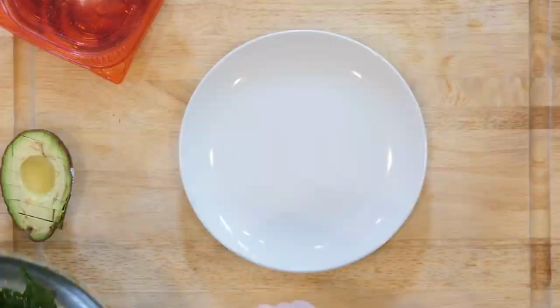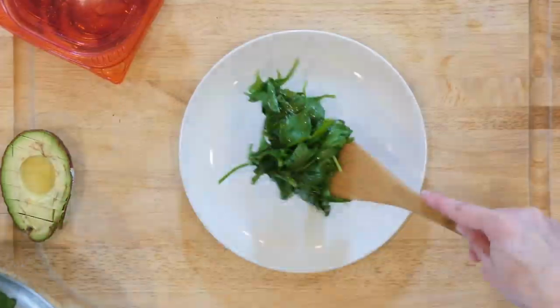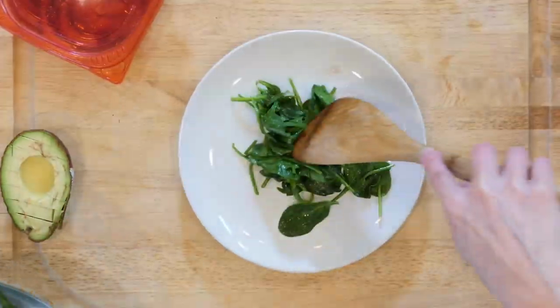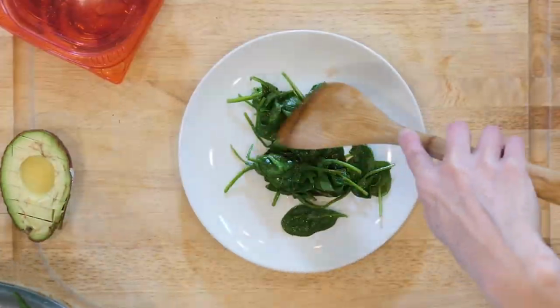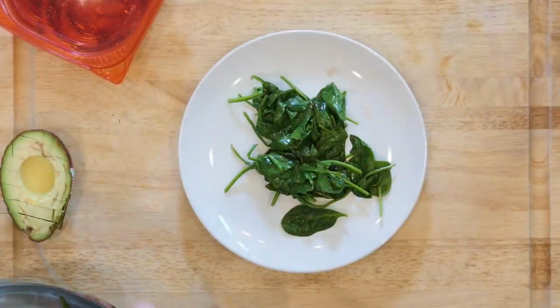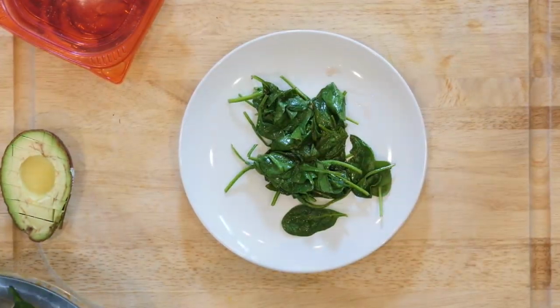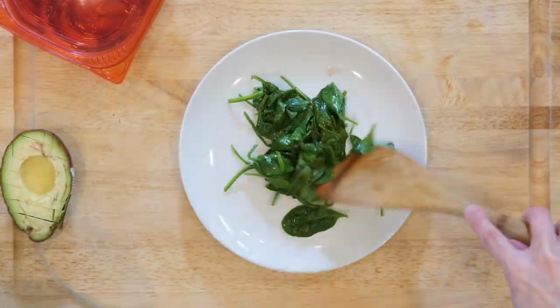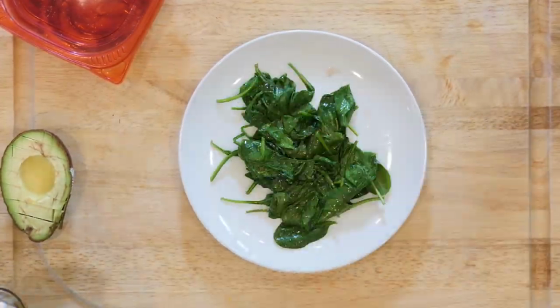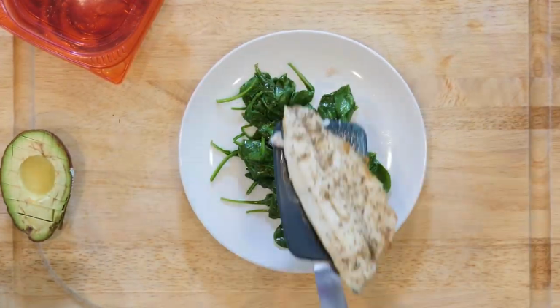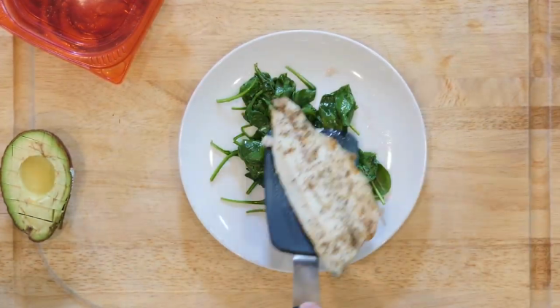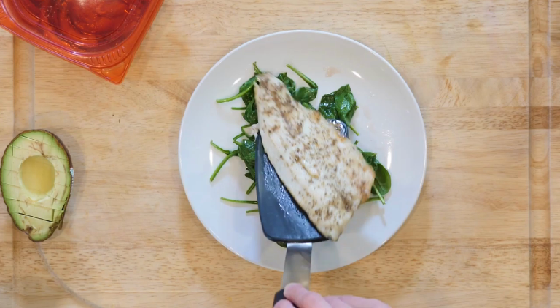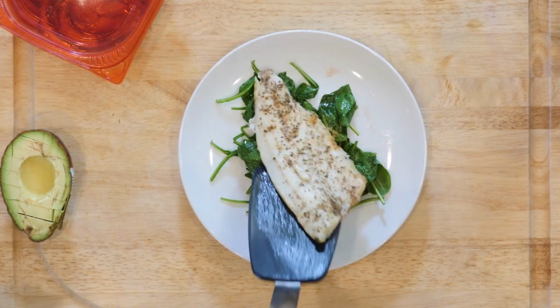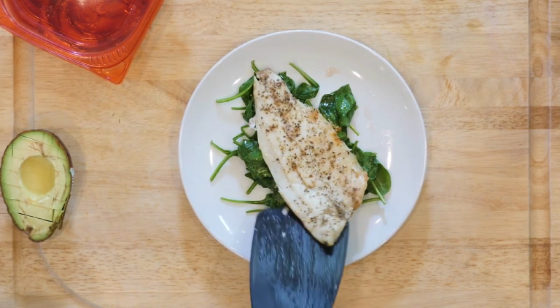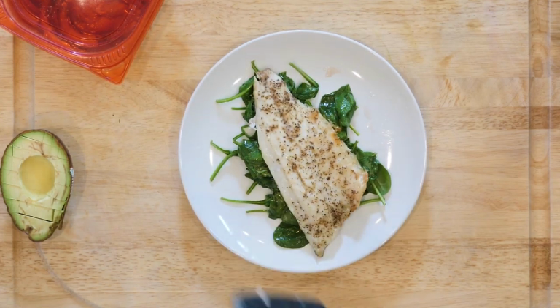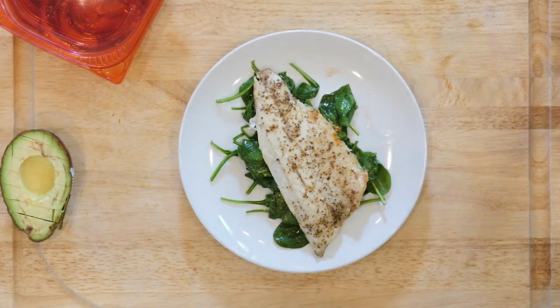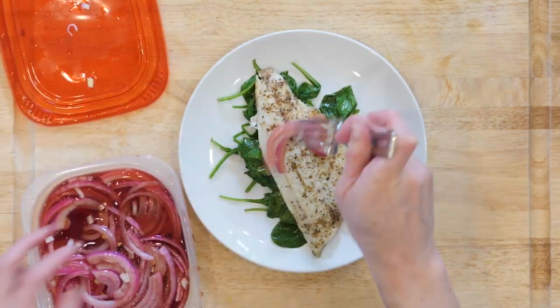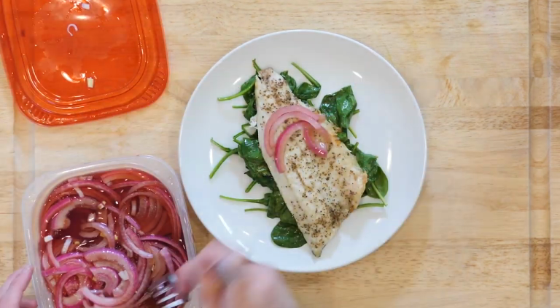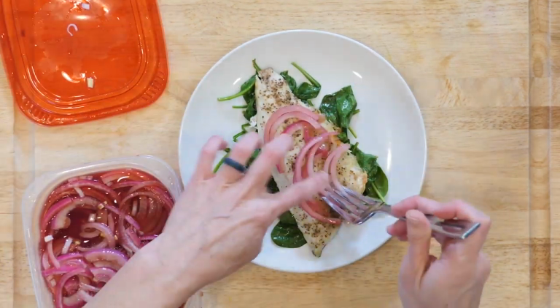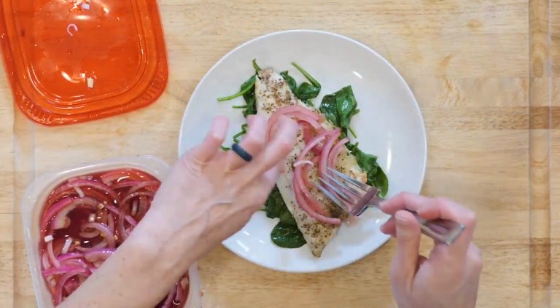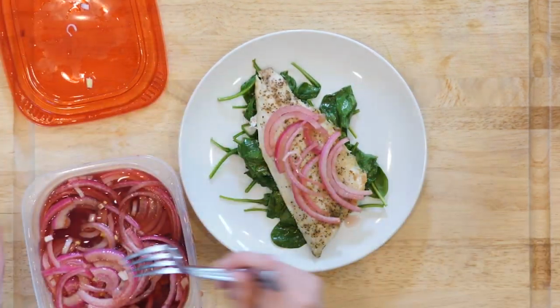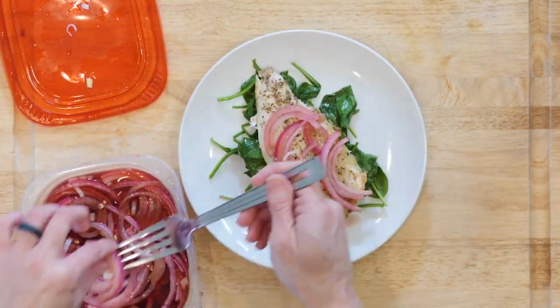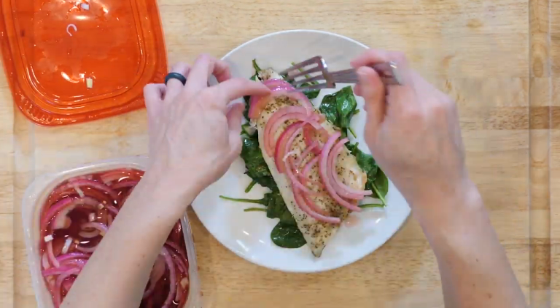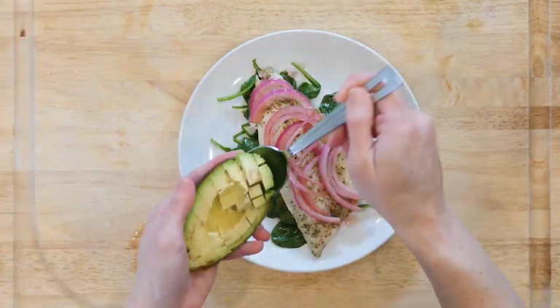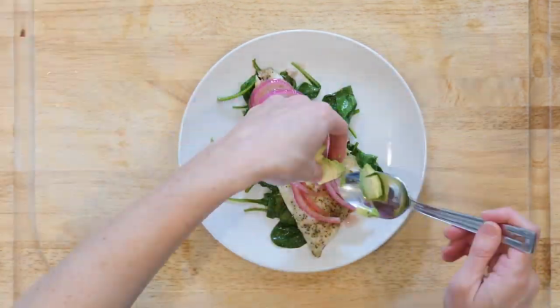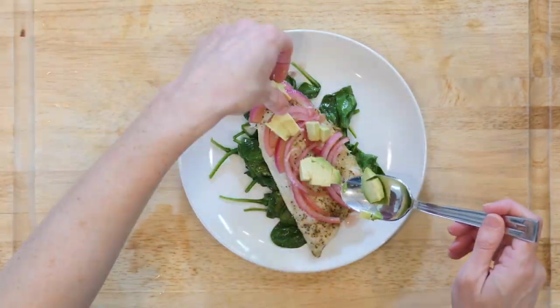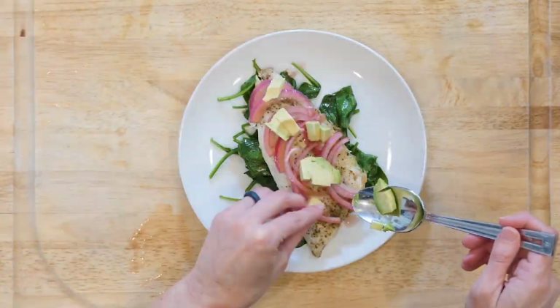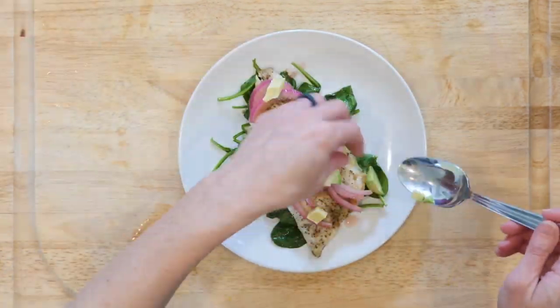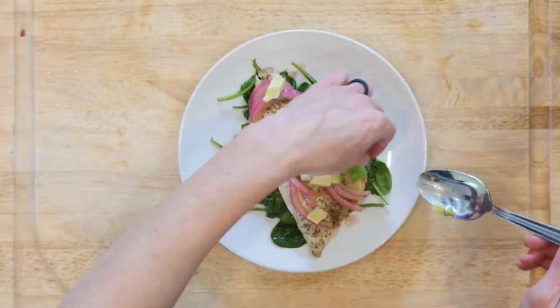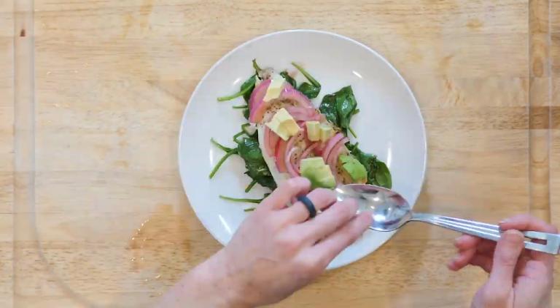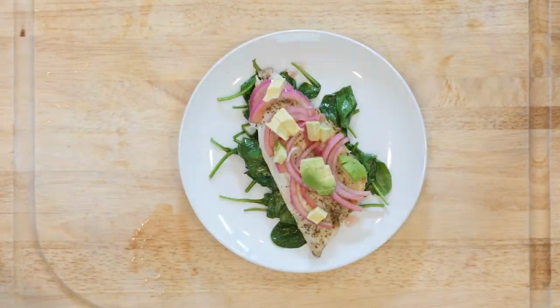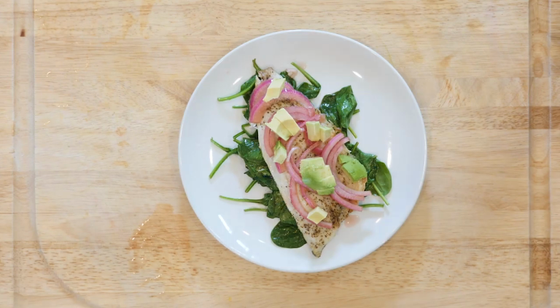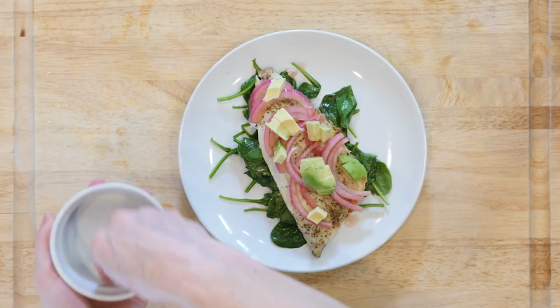Then place some spinach on a plate on top of one piece of trout, some marinated onions, and avocado. Add a pinch of salt and pepper. Eat up!